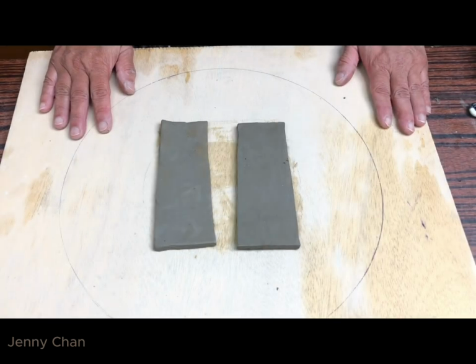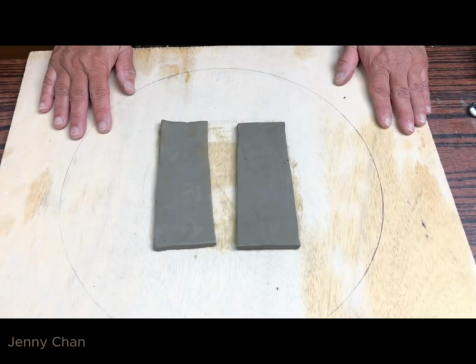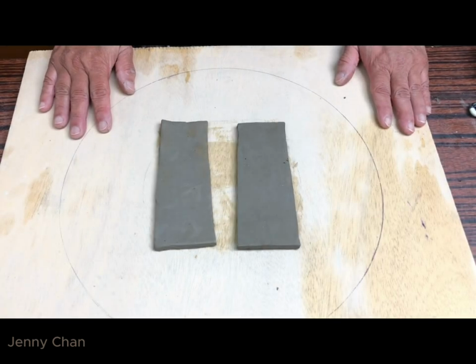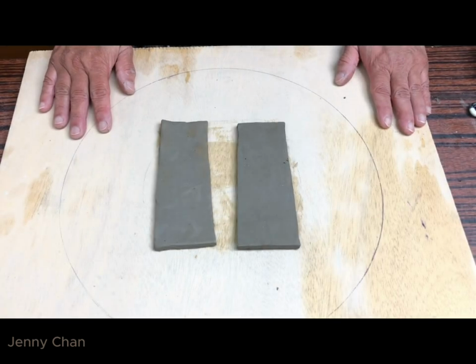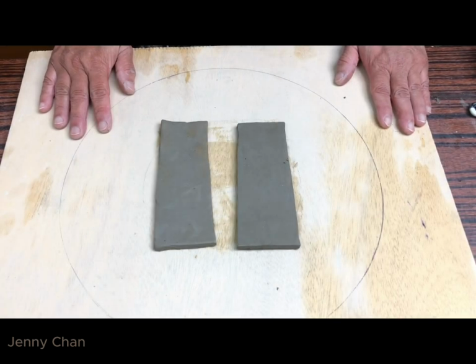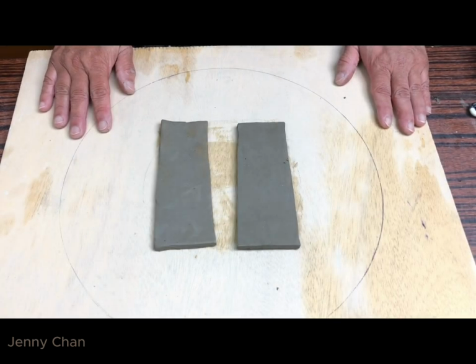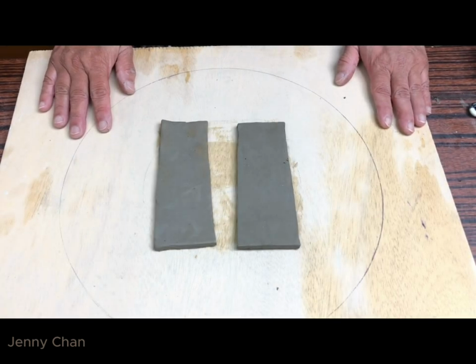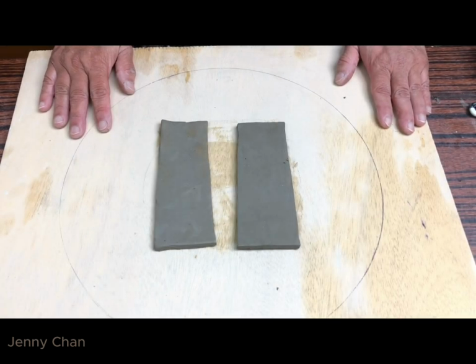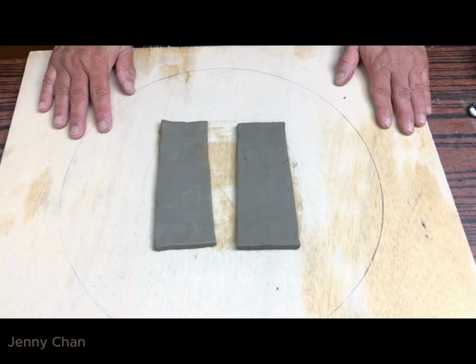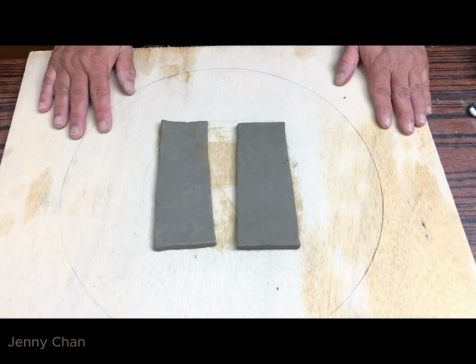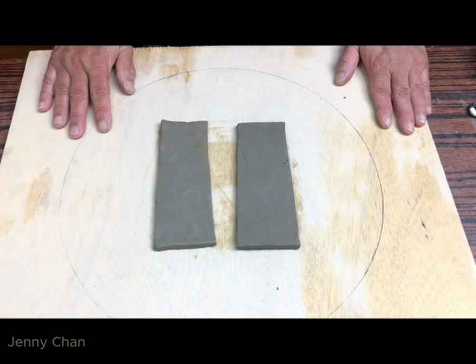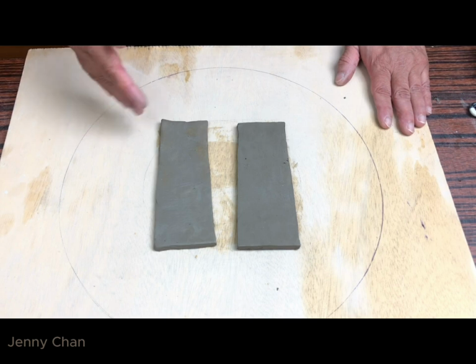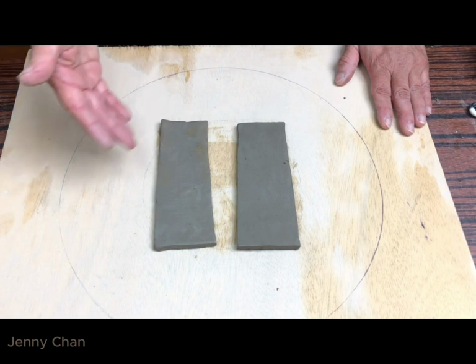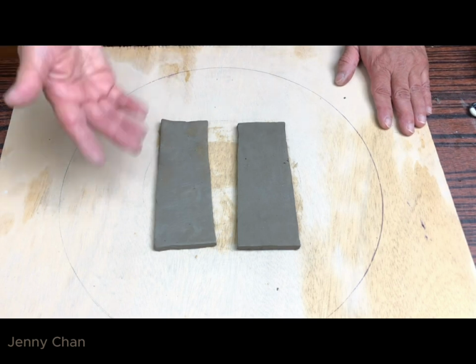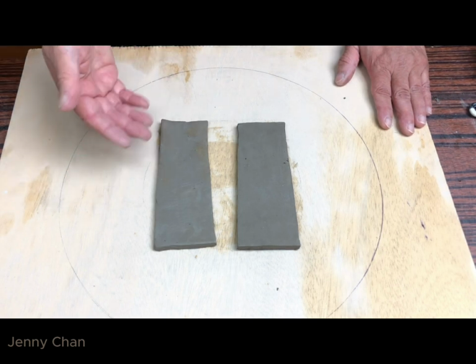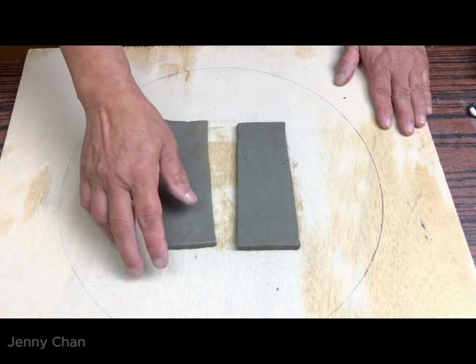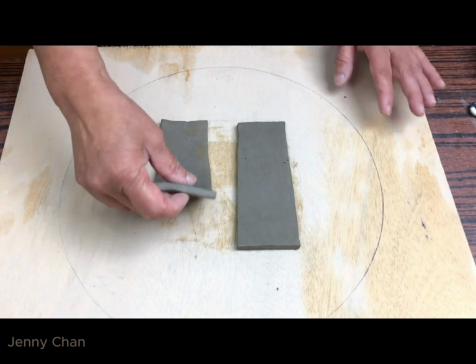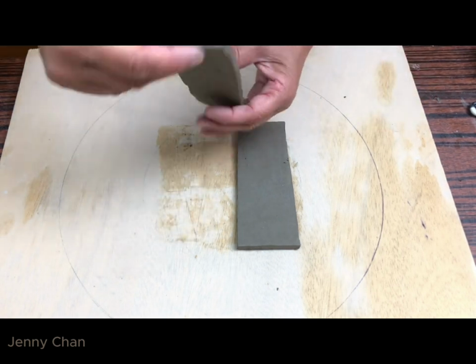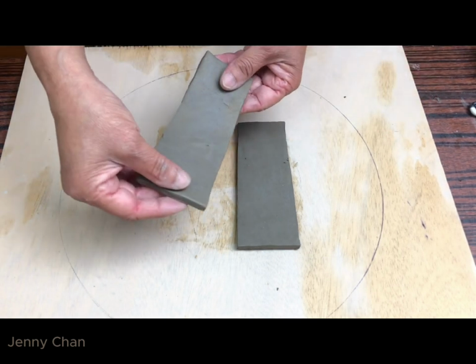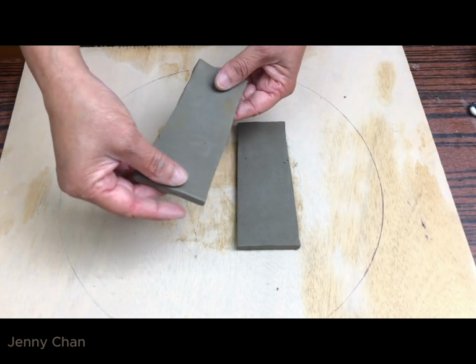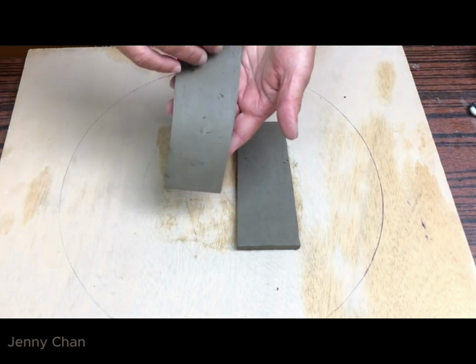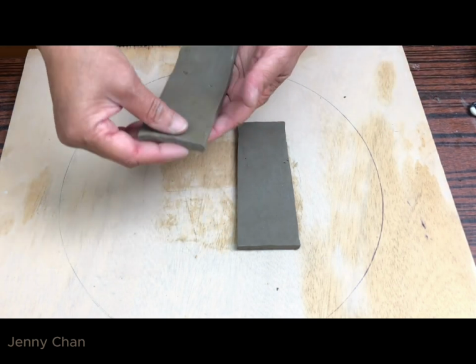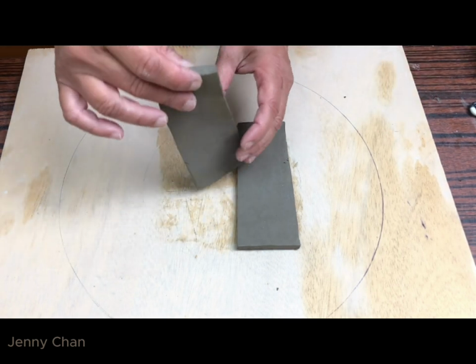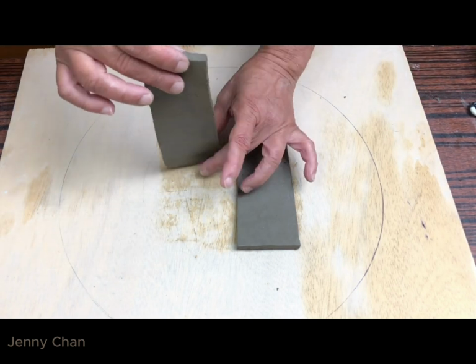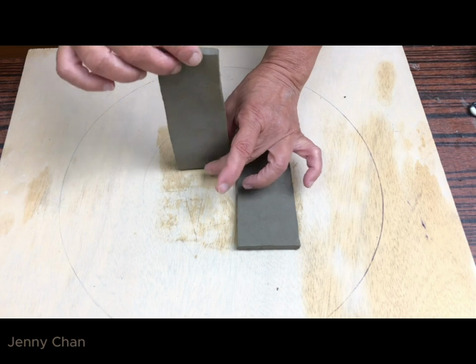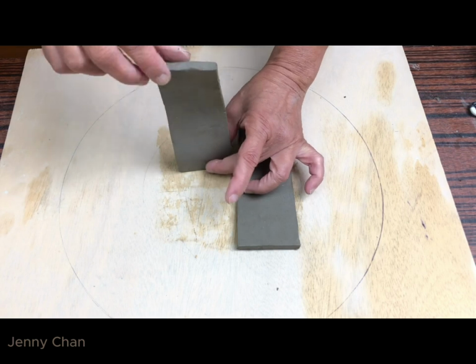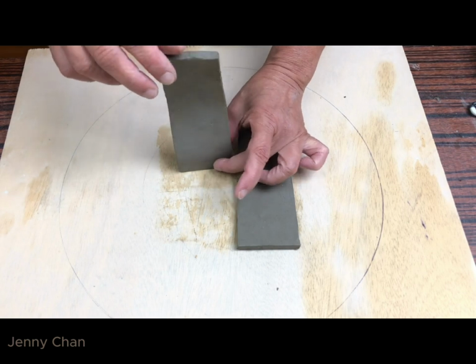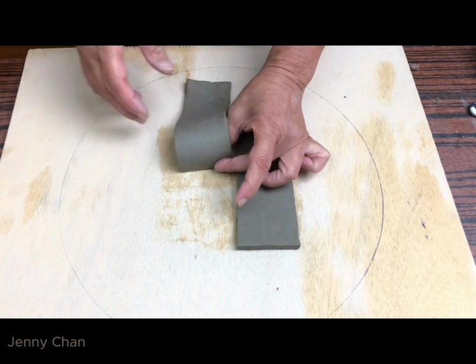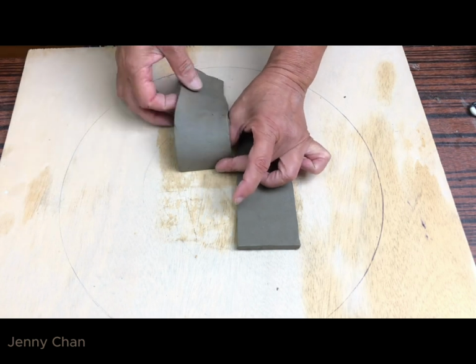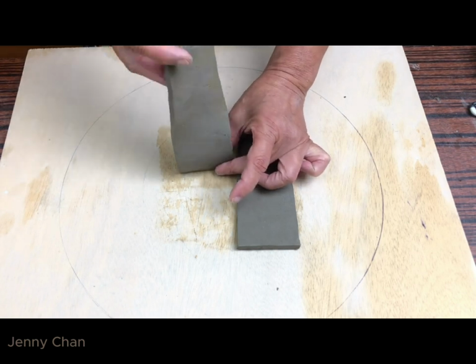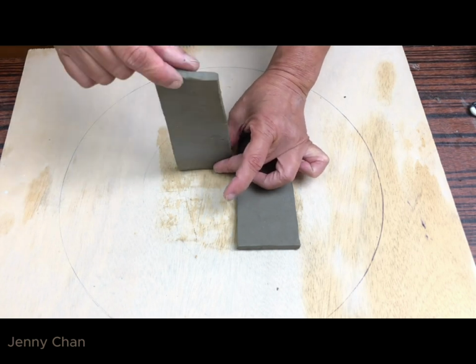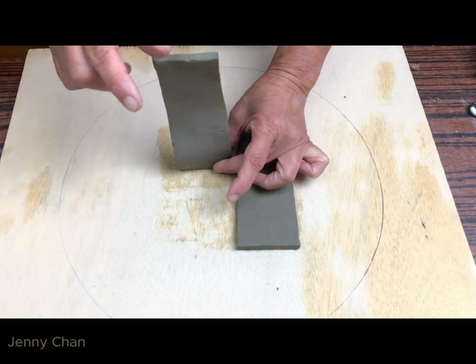Once we roll out the clay, it's very important to understand how stiff the clay is, how dry the clay is. This is straight out from the back. You roll it out, it's got no strength. If I want to build off, it just flopped.